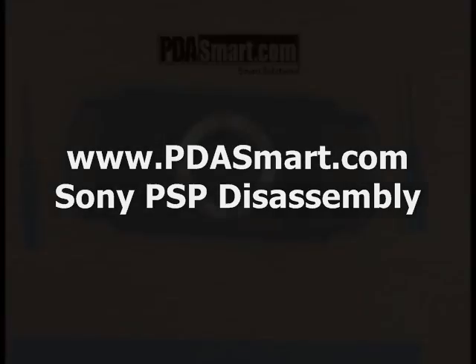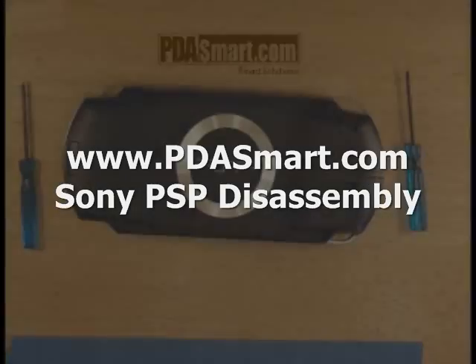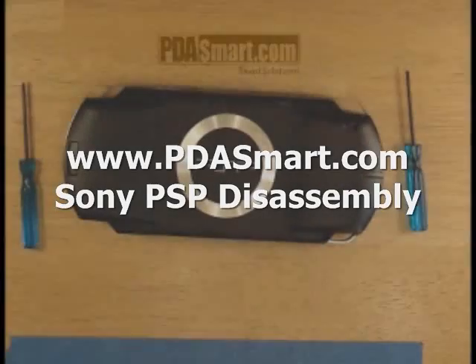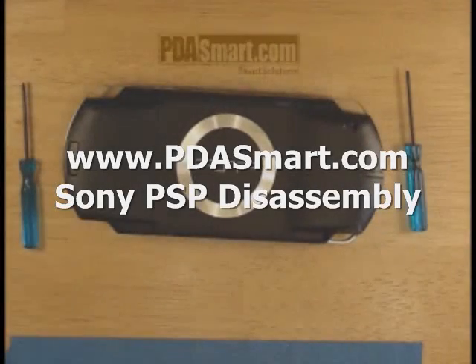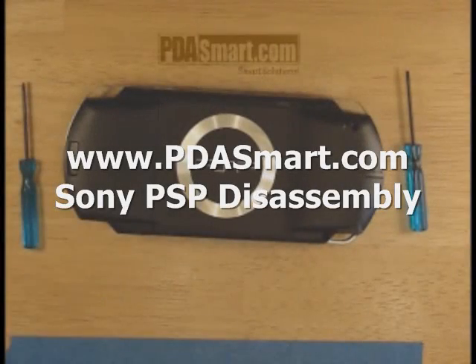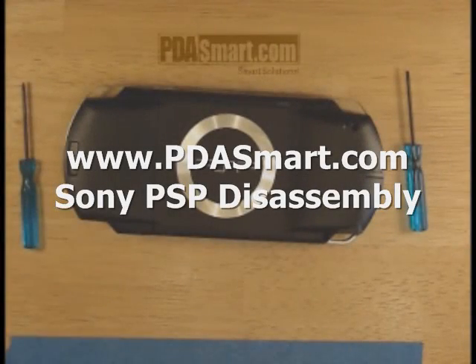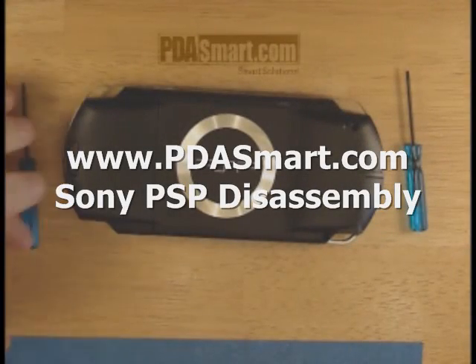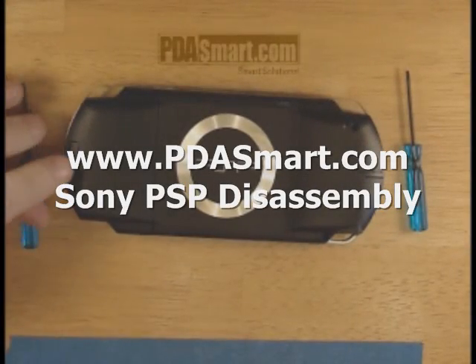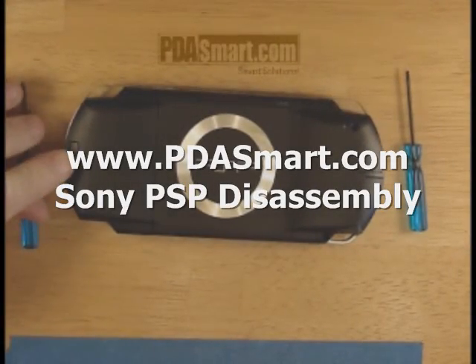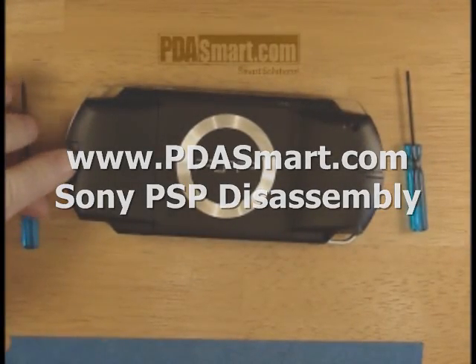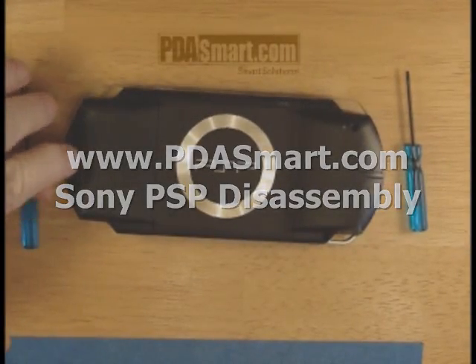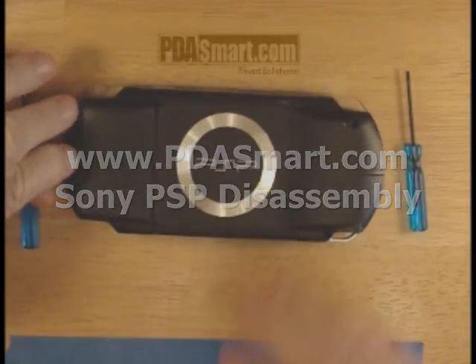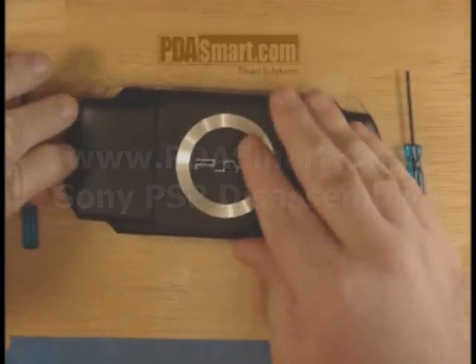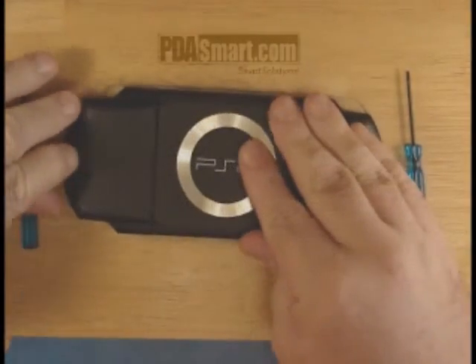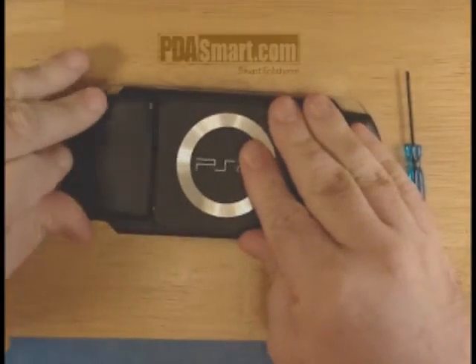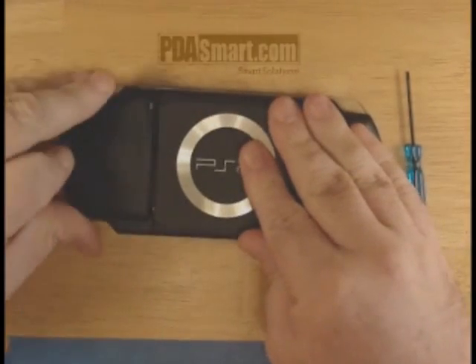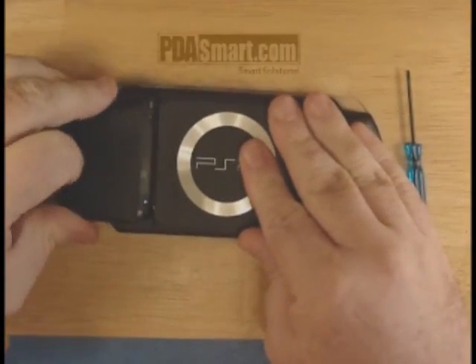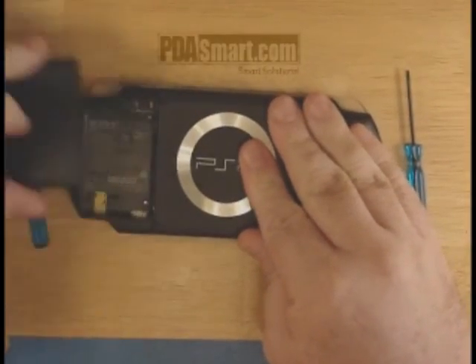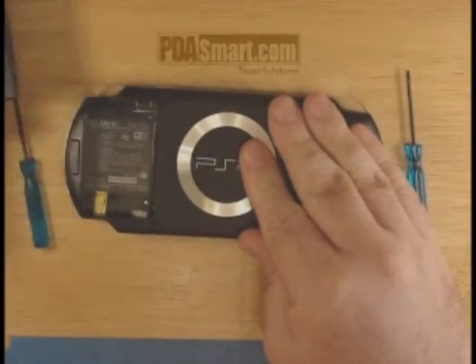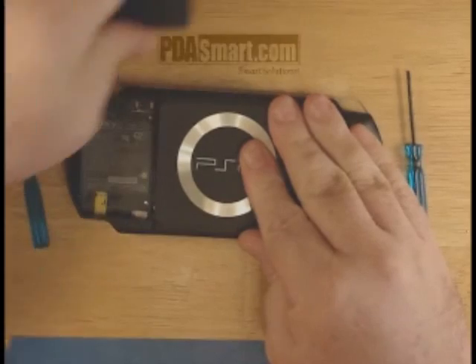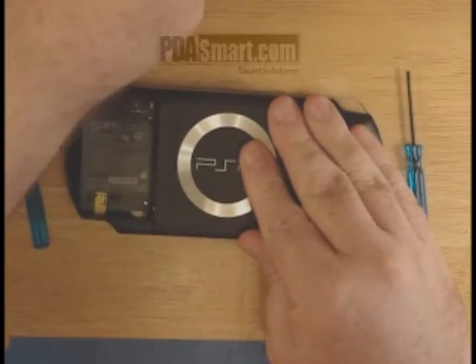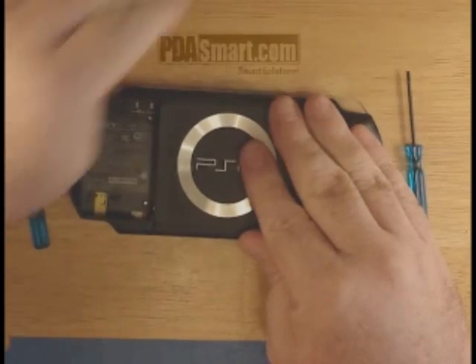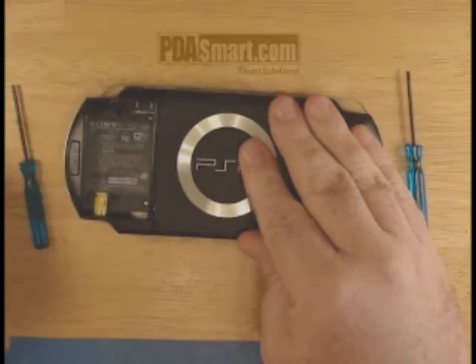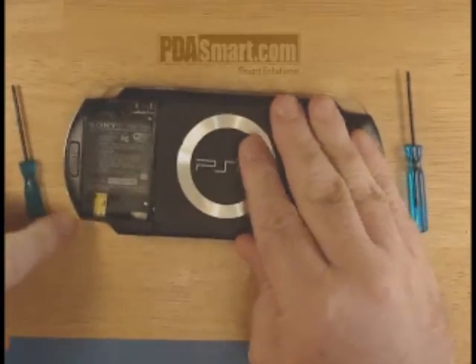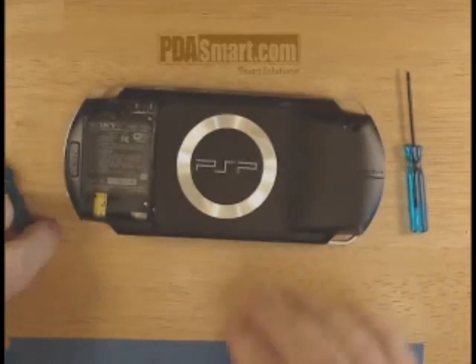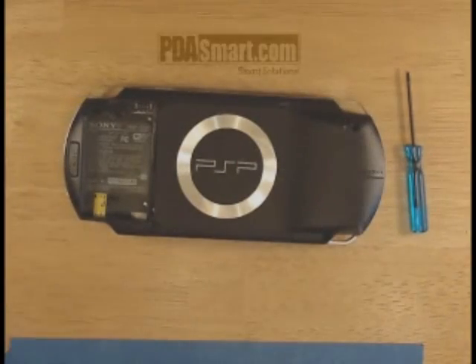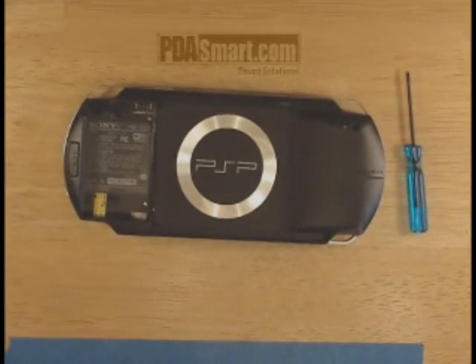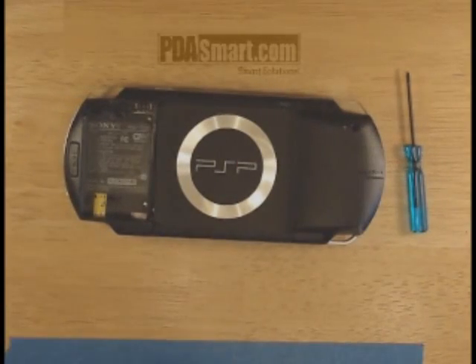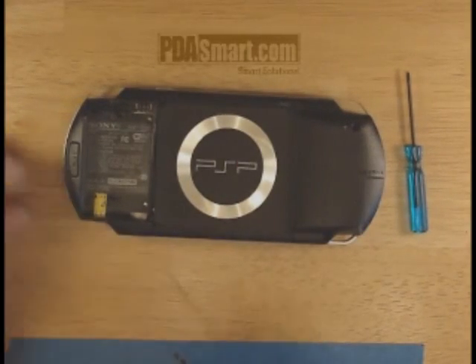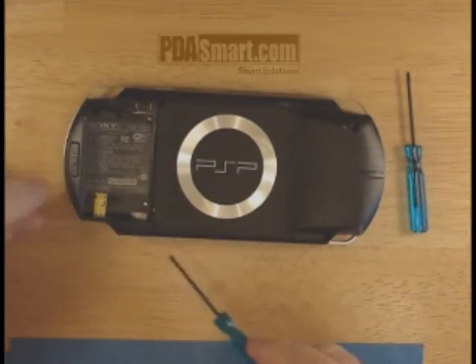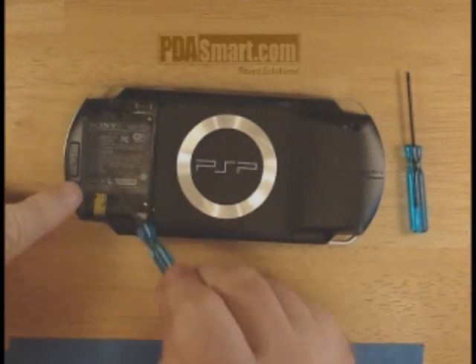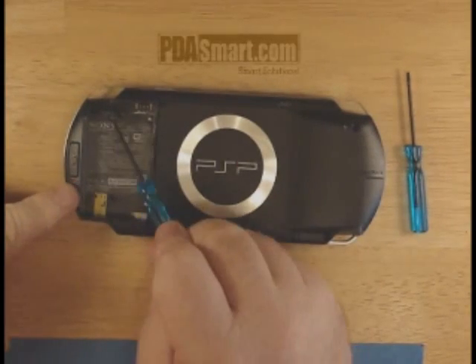Taking apart the Sony PSP, begin by removing the battery cover. You'll see that there are six screws on the face that will need to be removed.